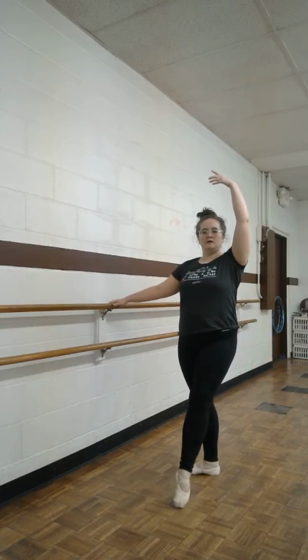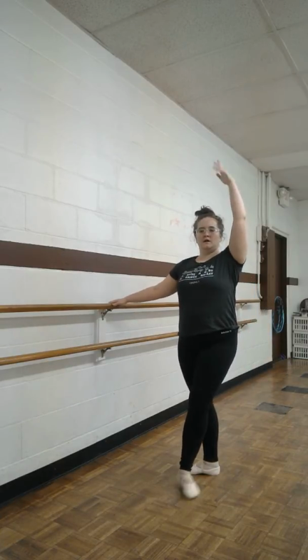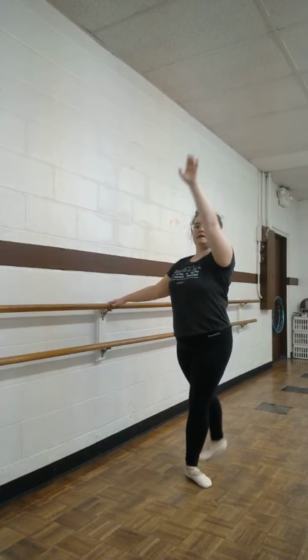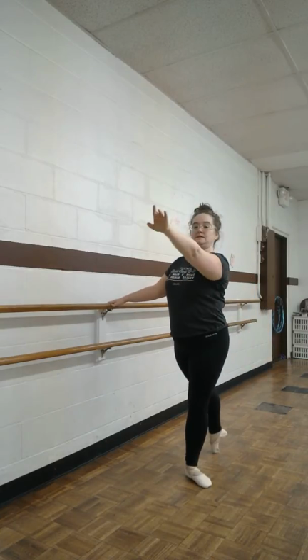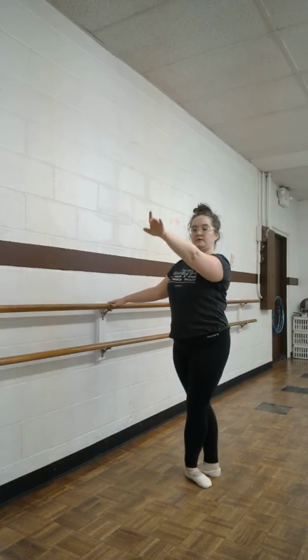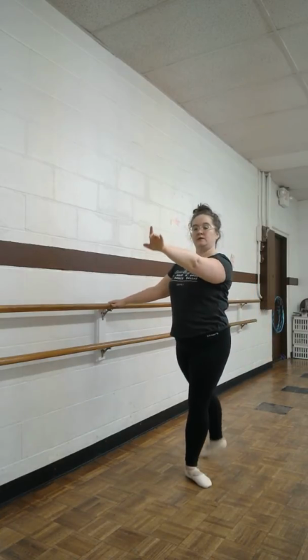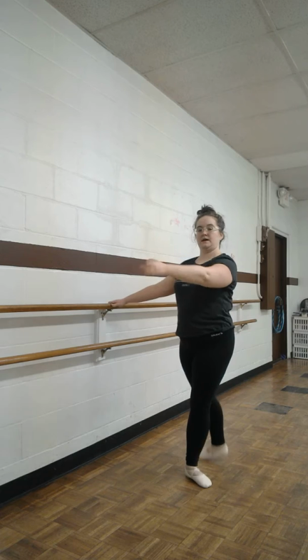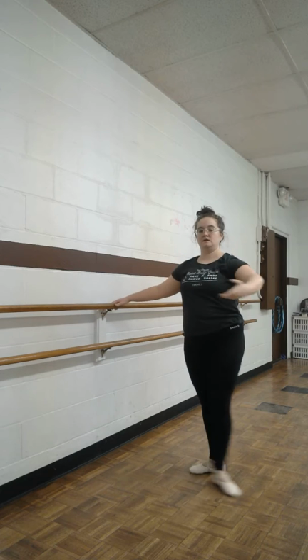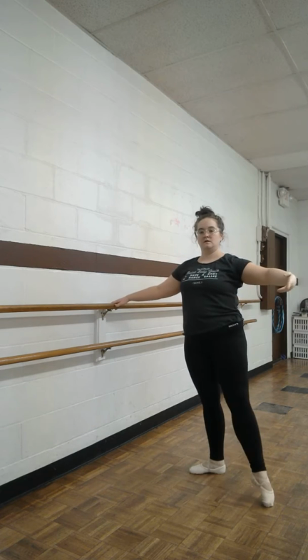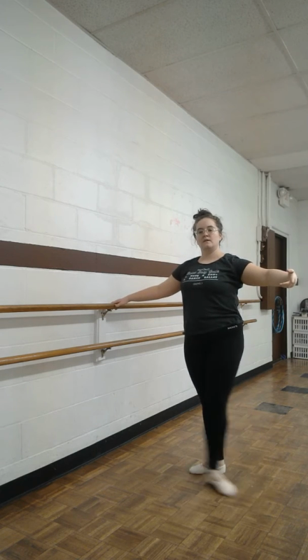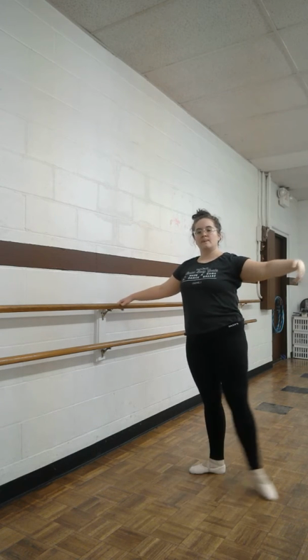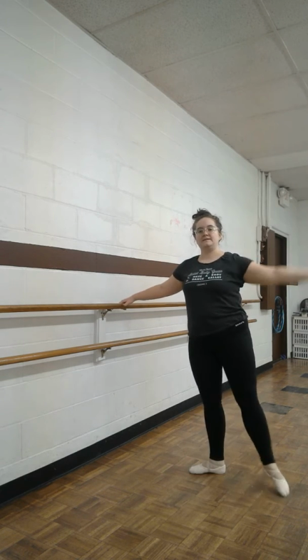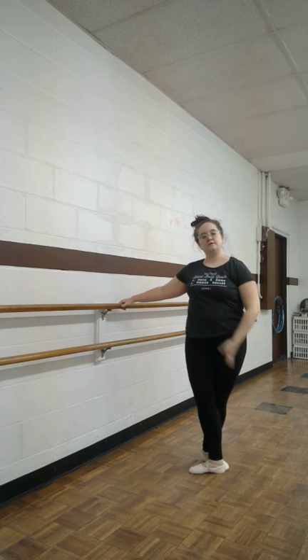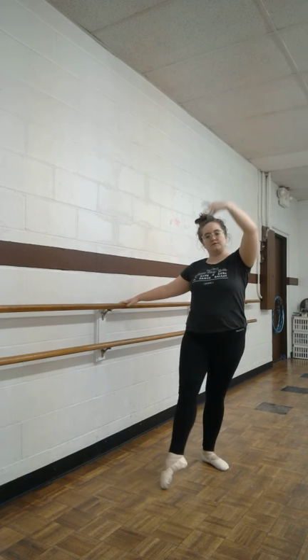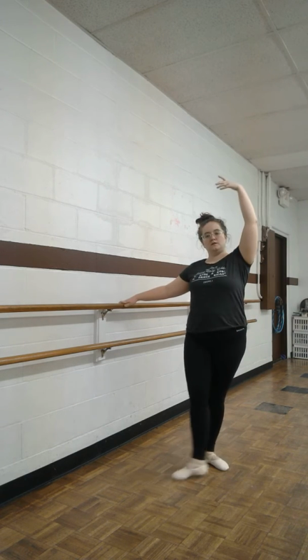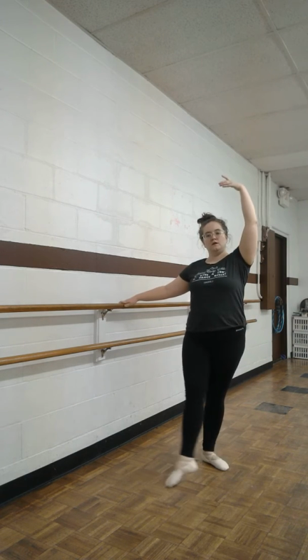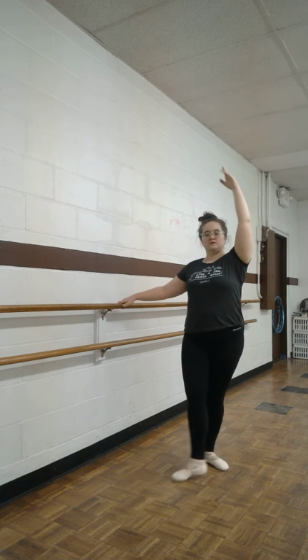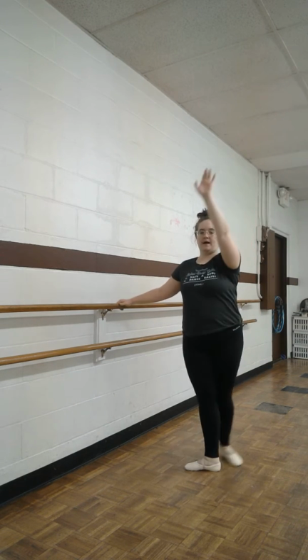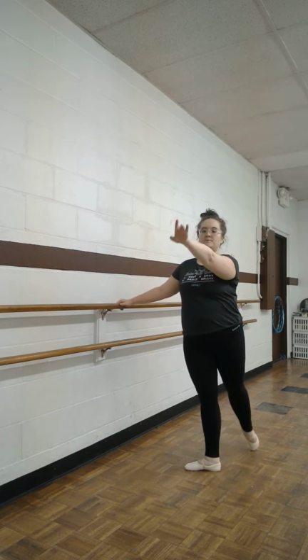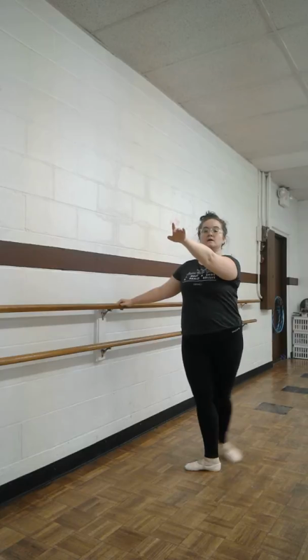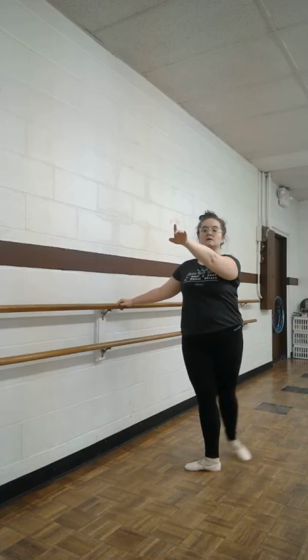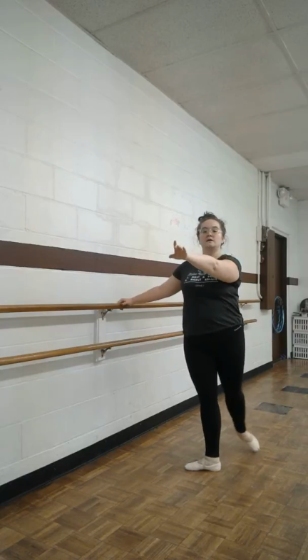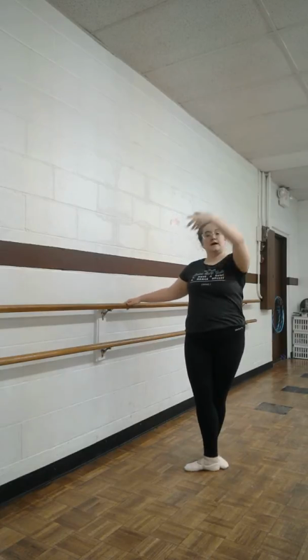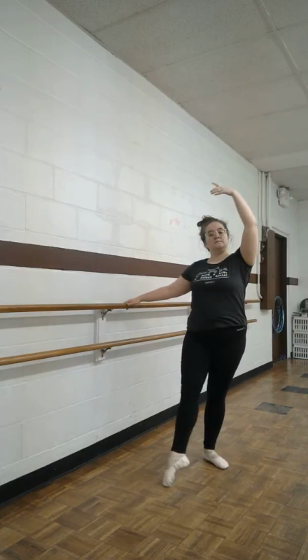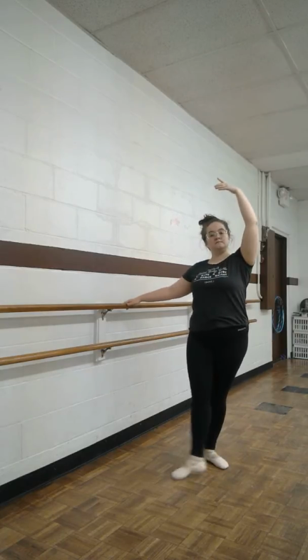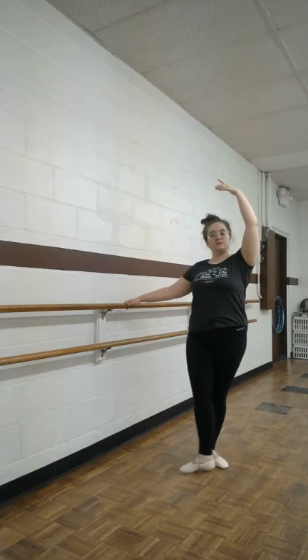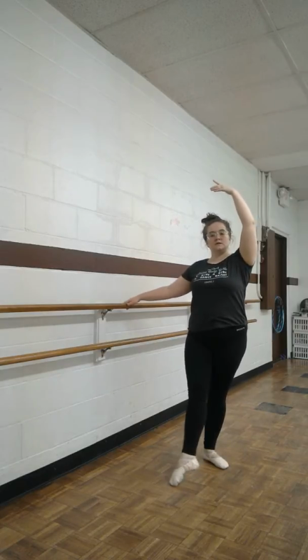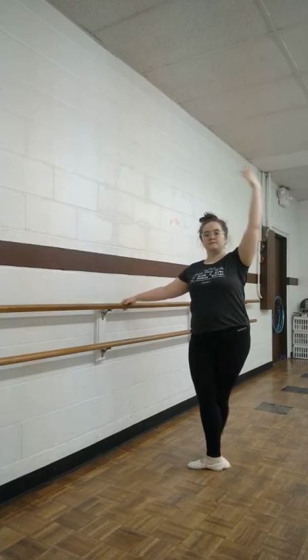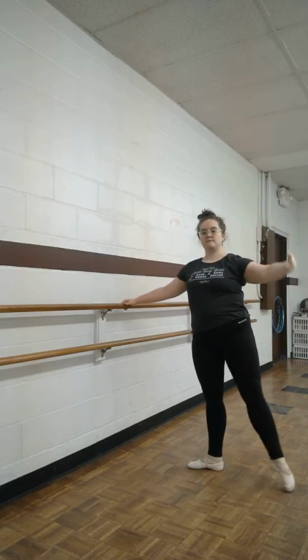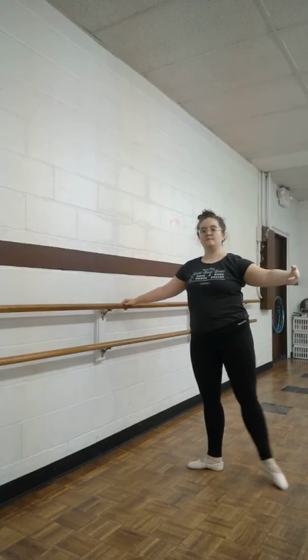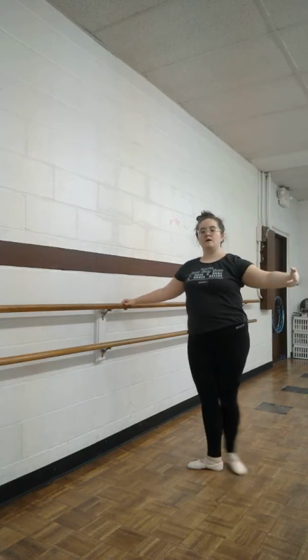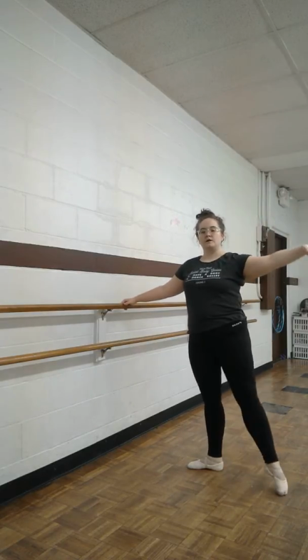Outside, and inside foot. Outside, inside foot, tendus front. Start back, back, inside. Good.